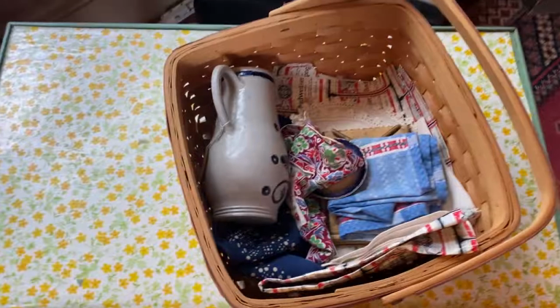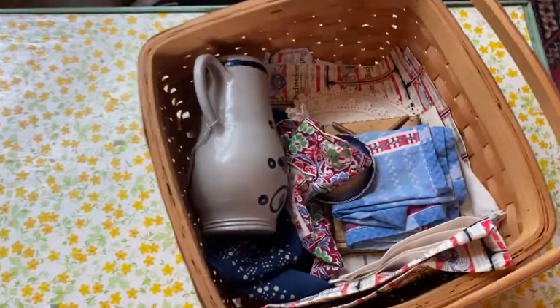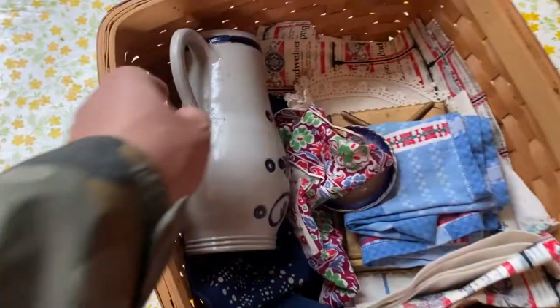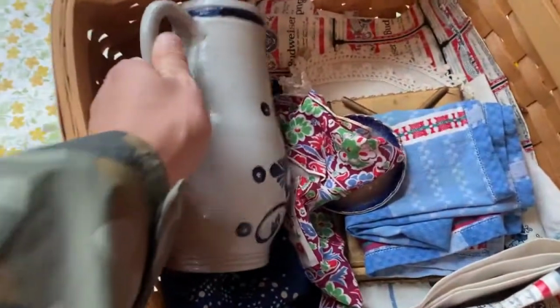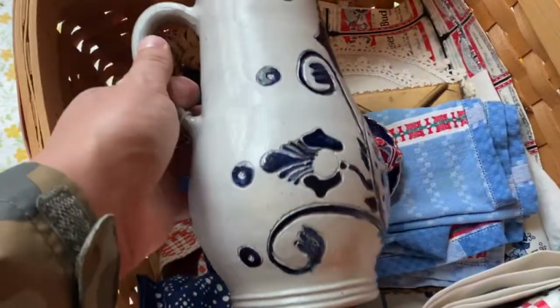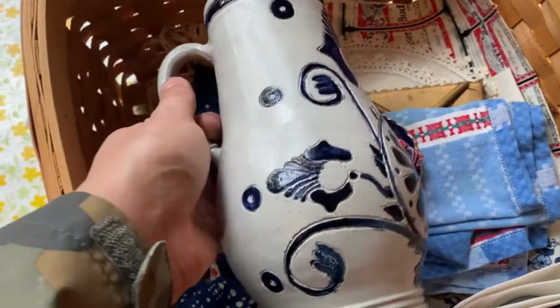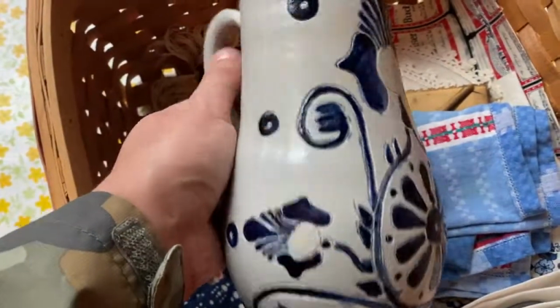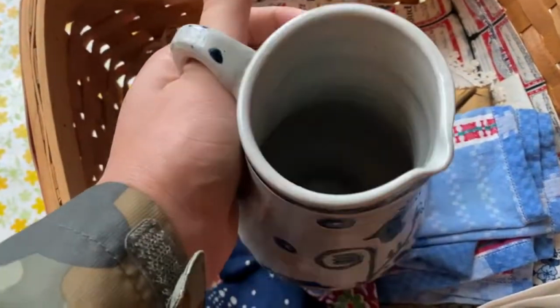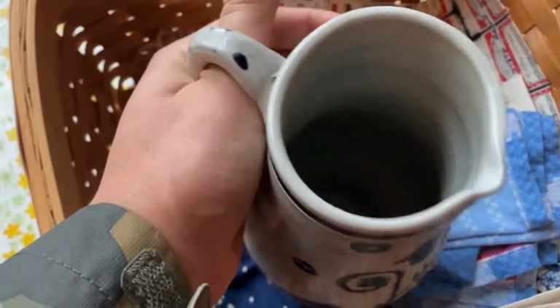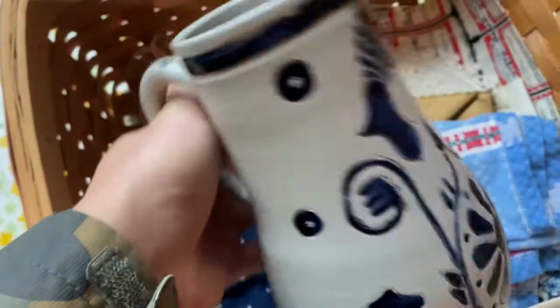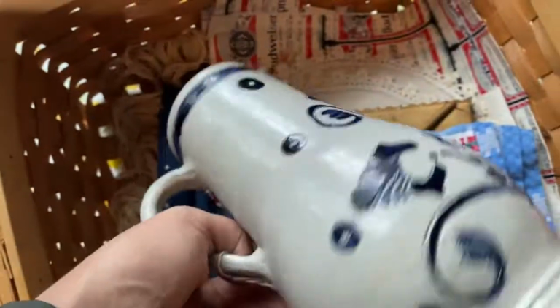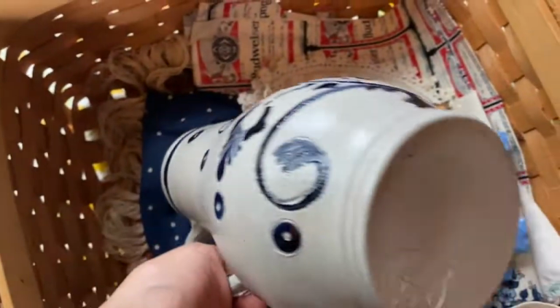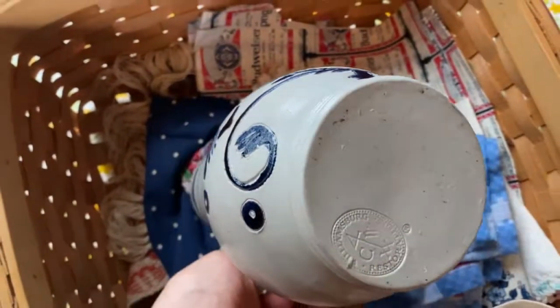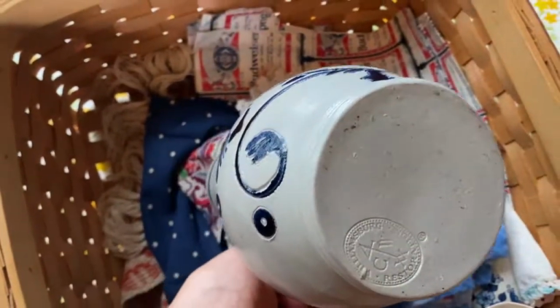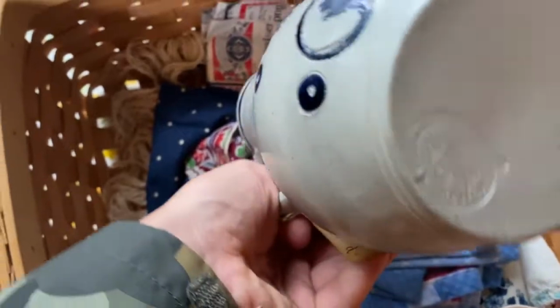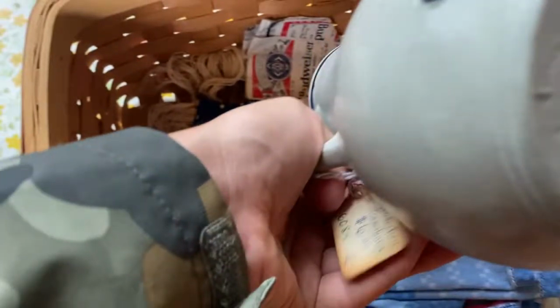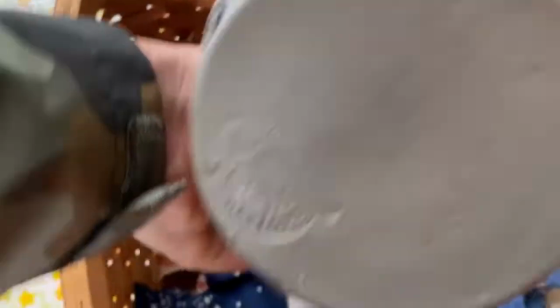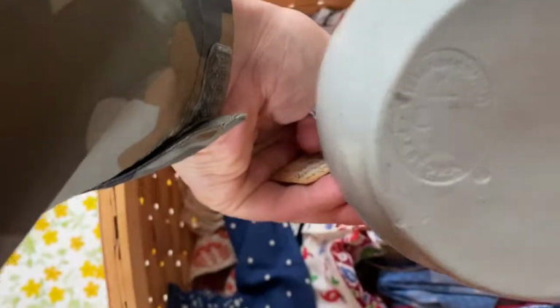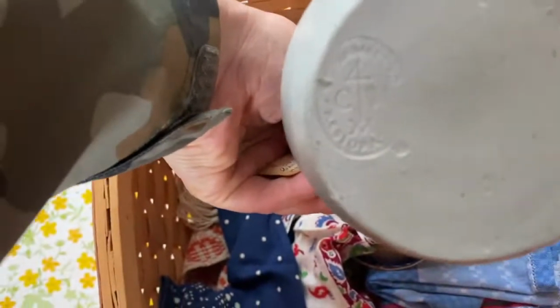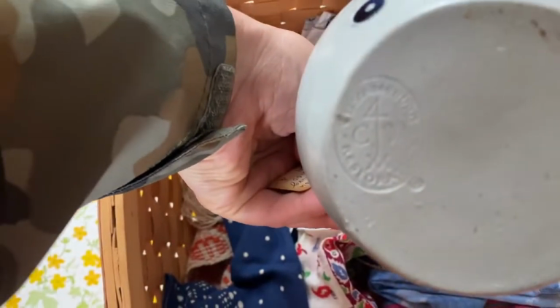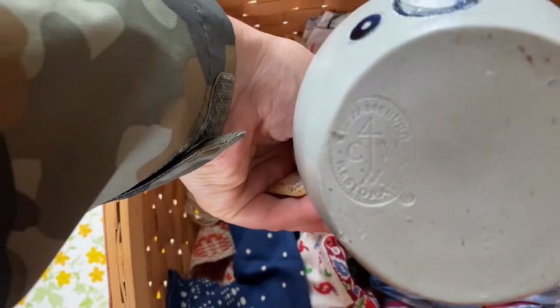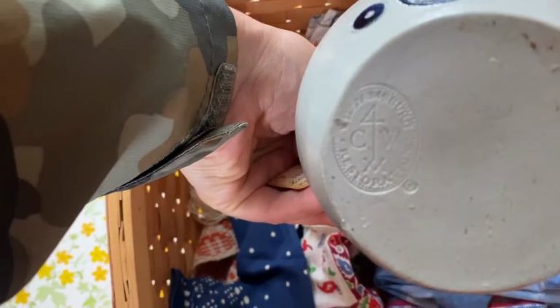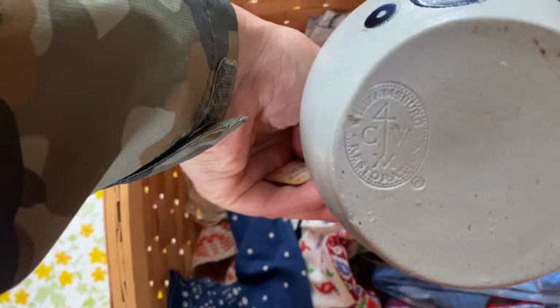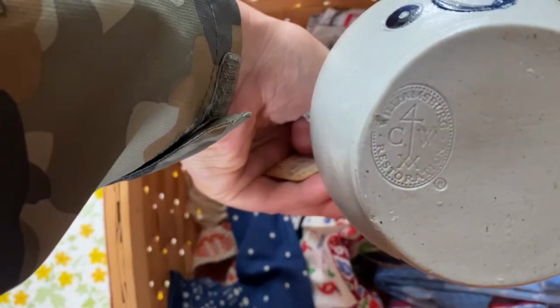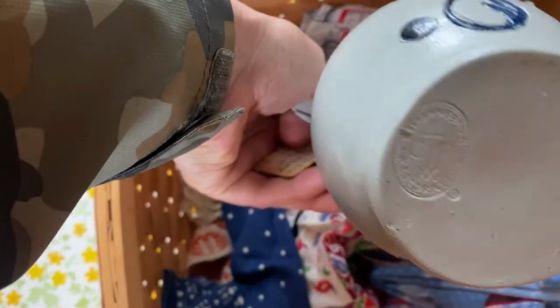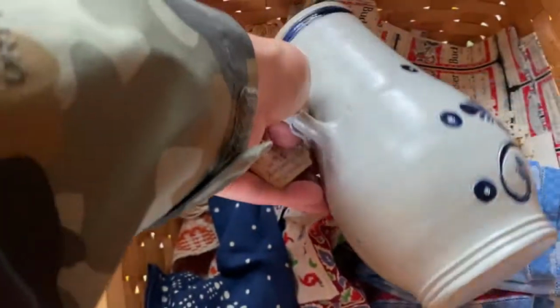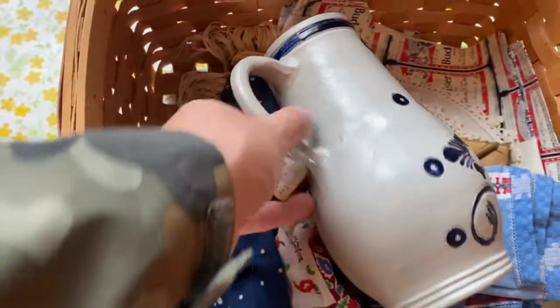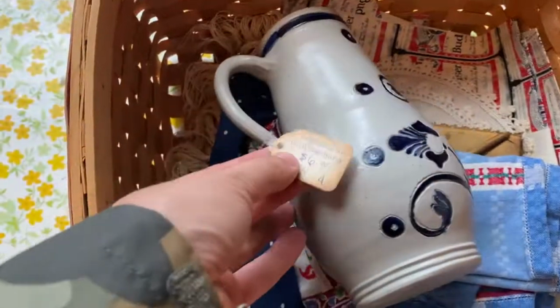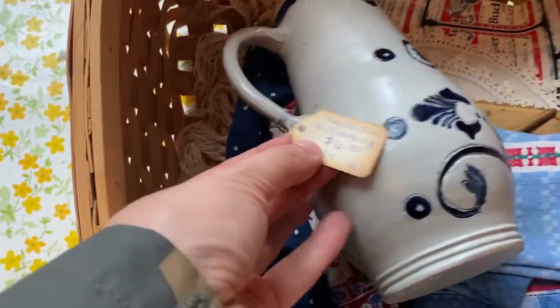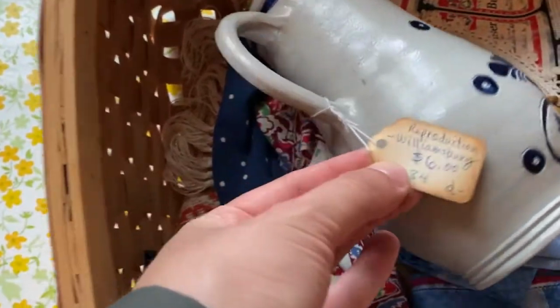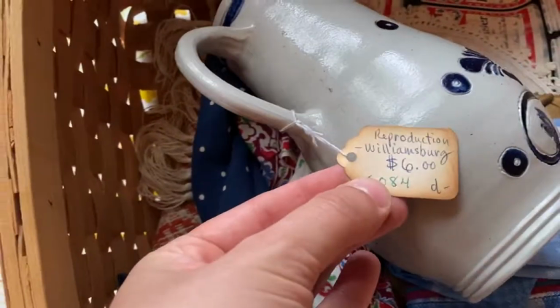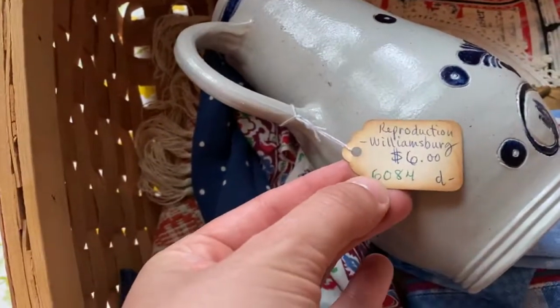I saw this picture that I think is Williamsburg pottery — it's probably a reproduction. It actually had a tag on it that said $6, so I think someone had bought it originally from an antique store.